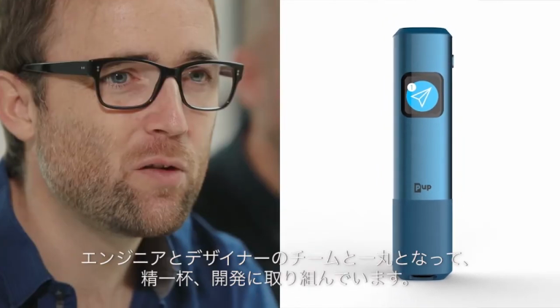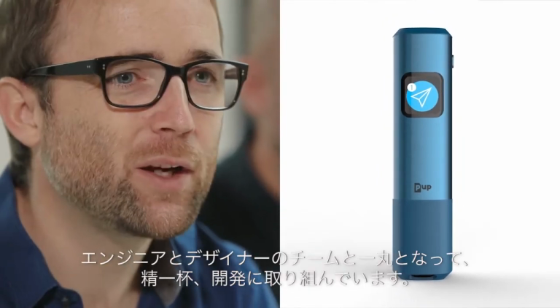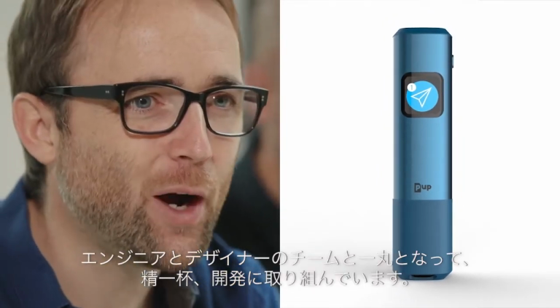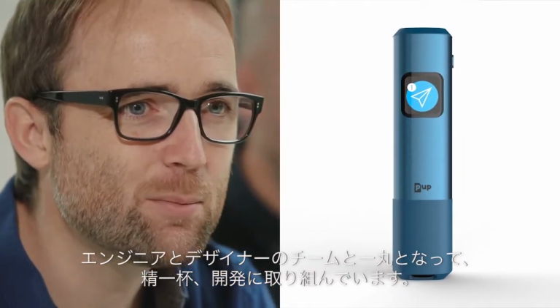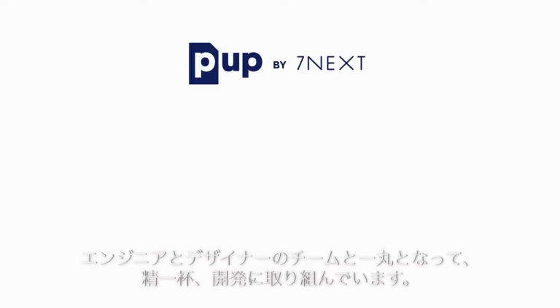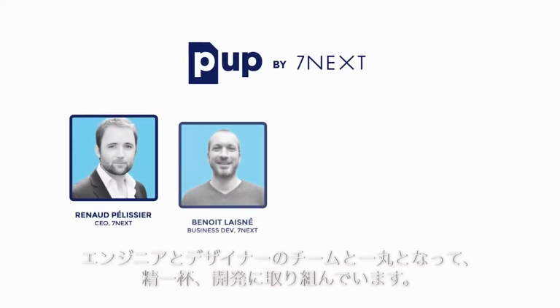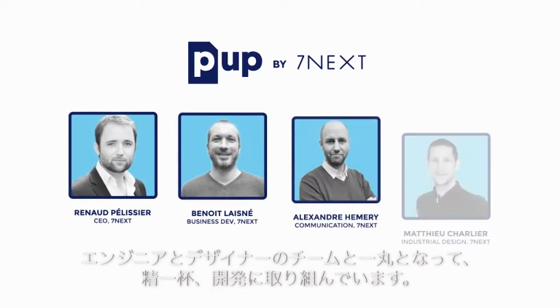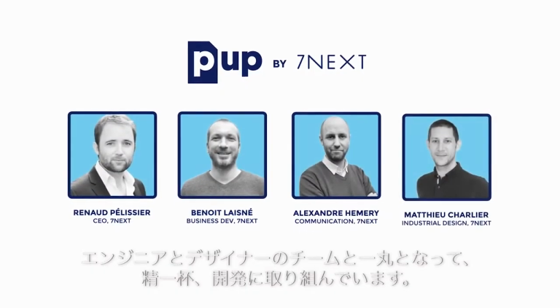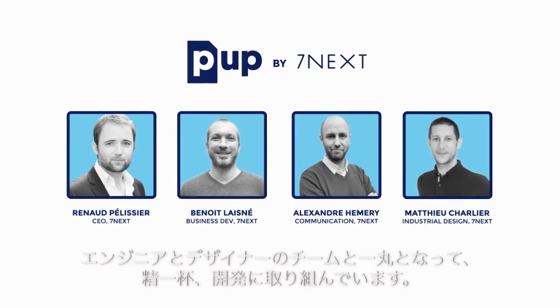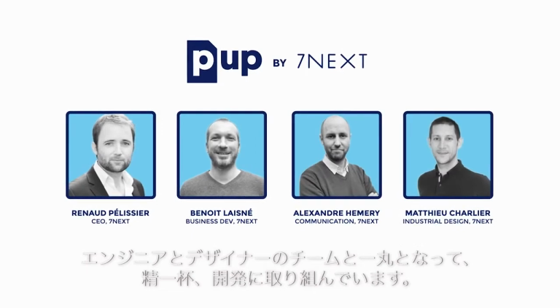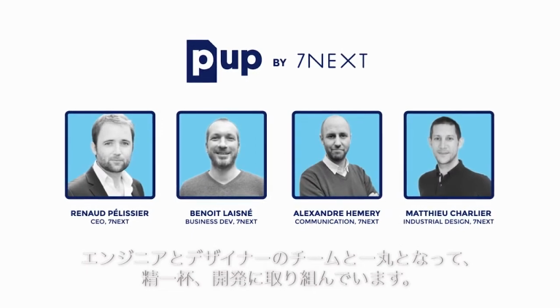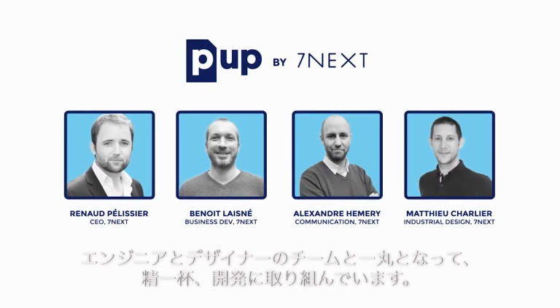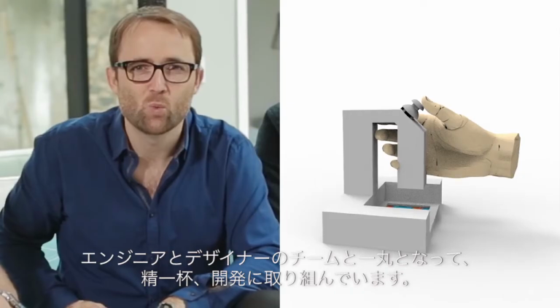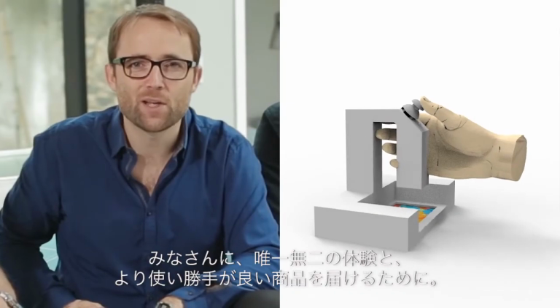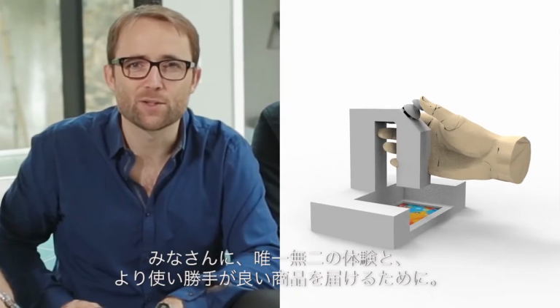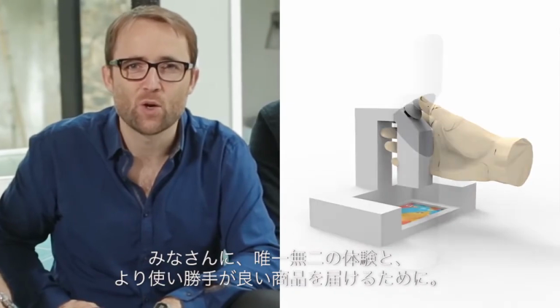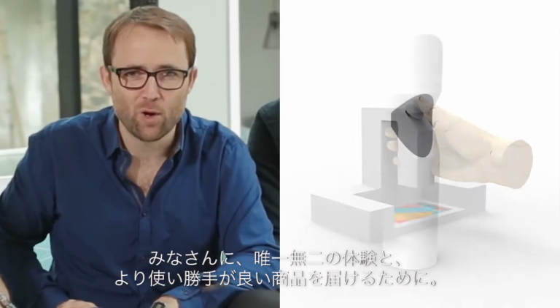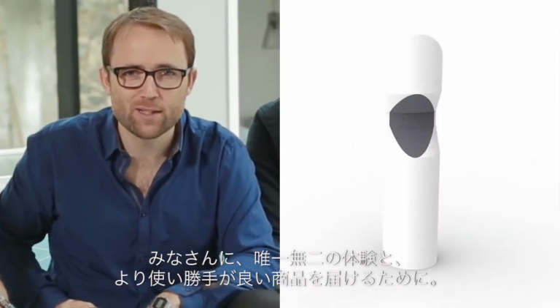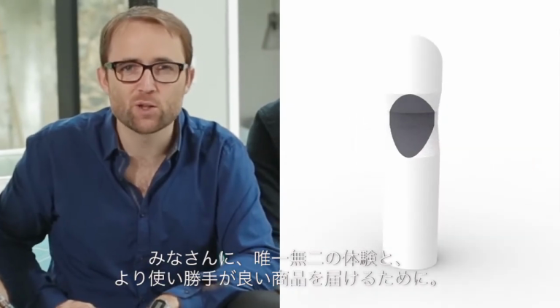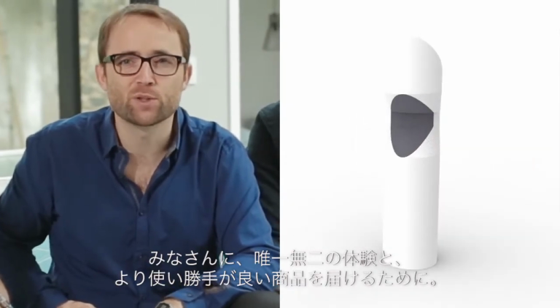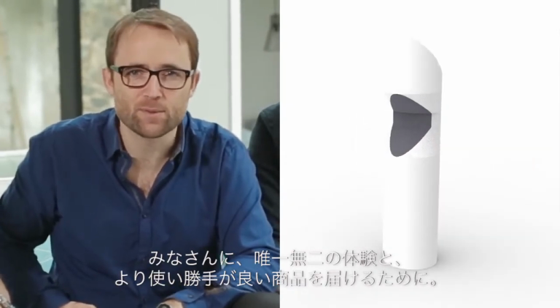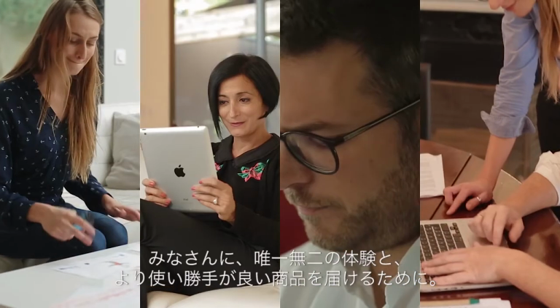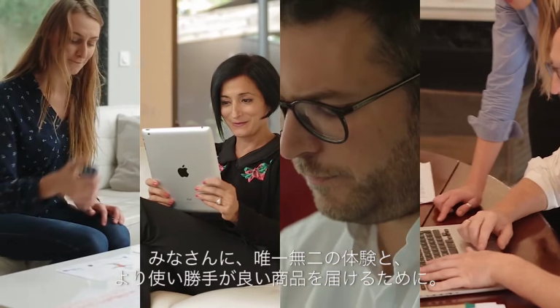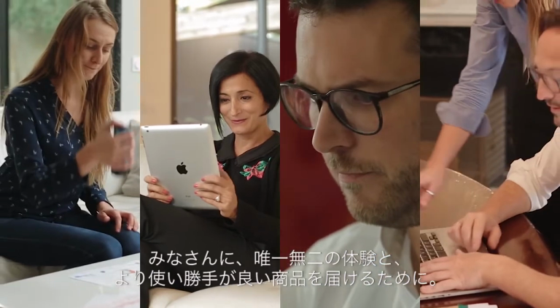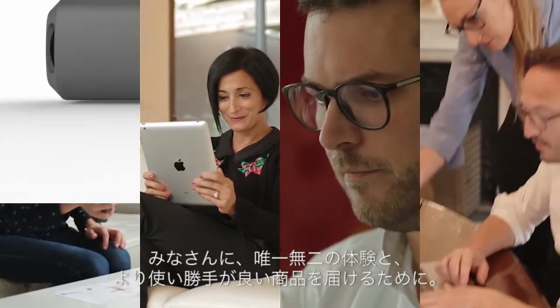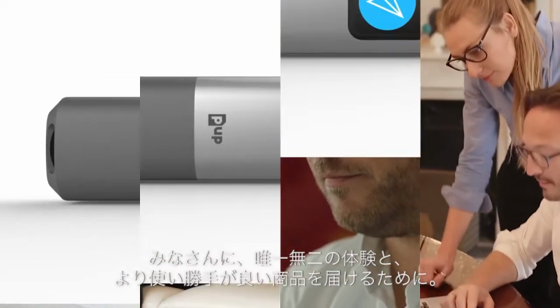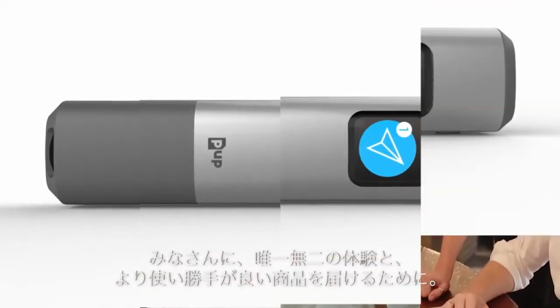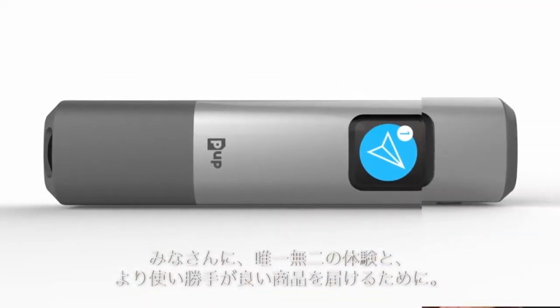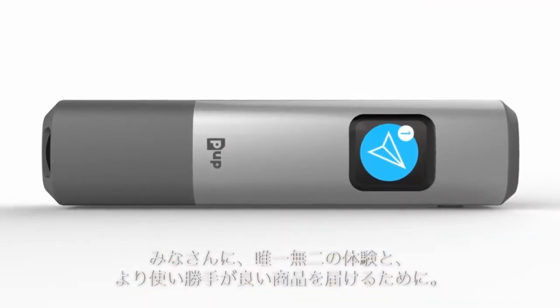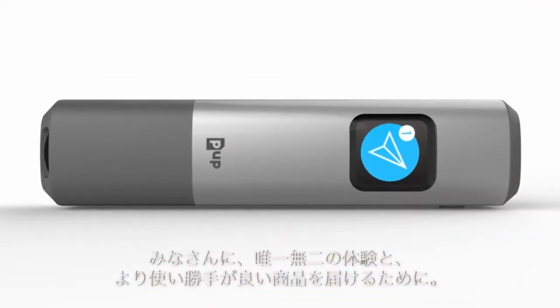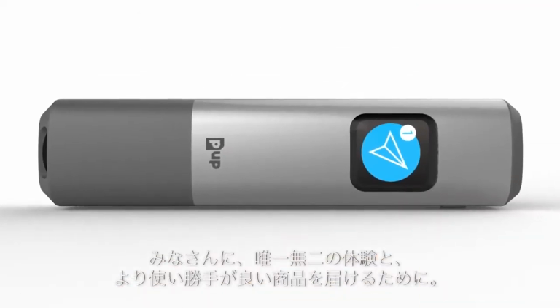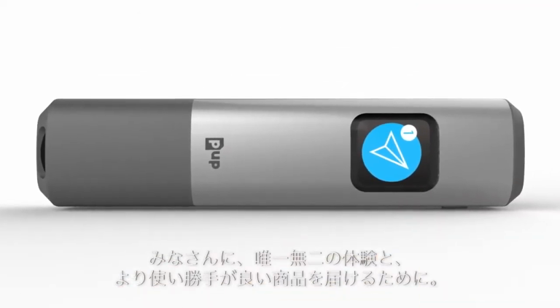We've been working for 18 months with a serious team of engineers and designers. We work hard. We have created a lot of prototypes to offer you a unique experience and make the scan available to everyone.